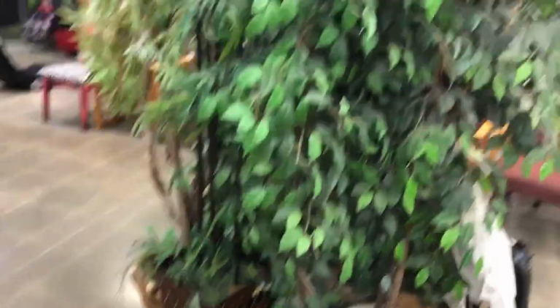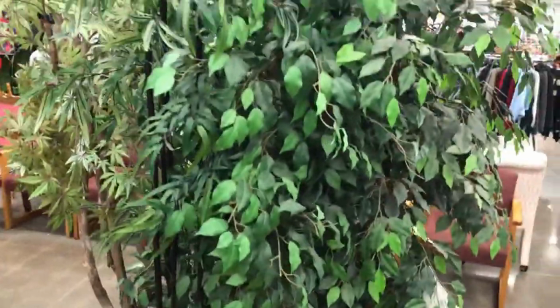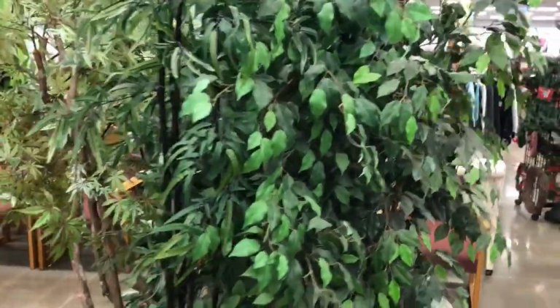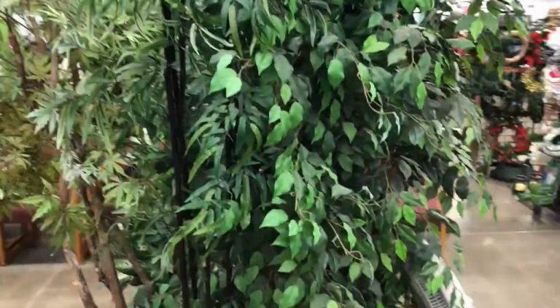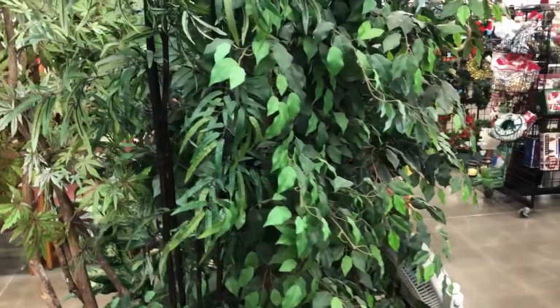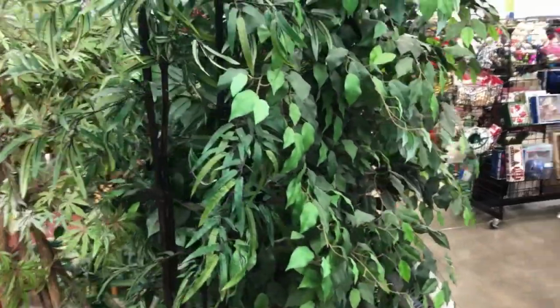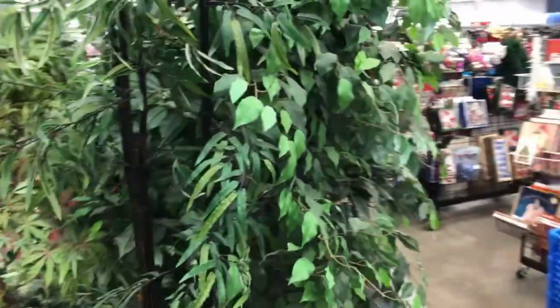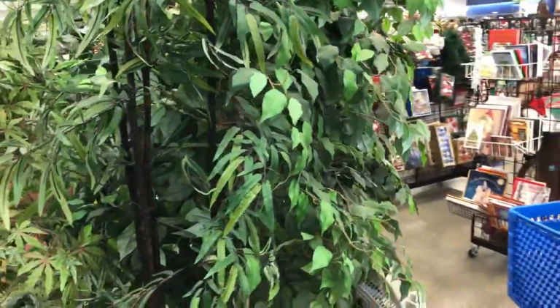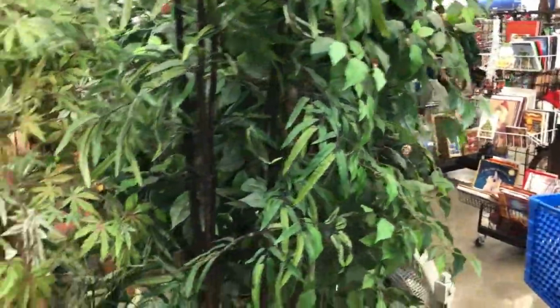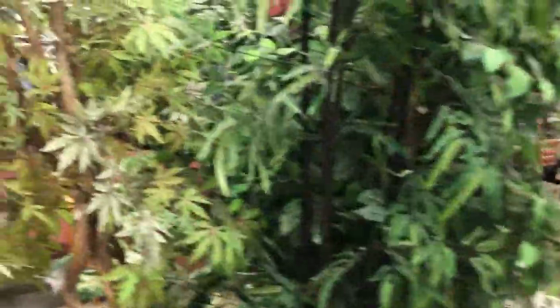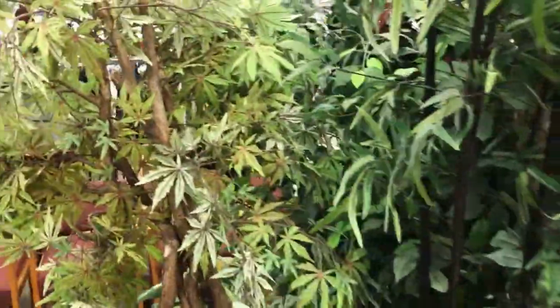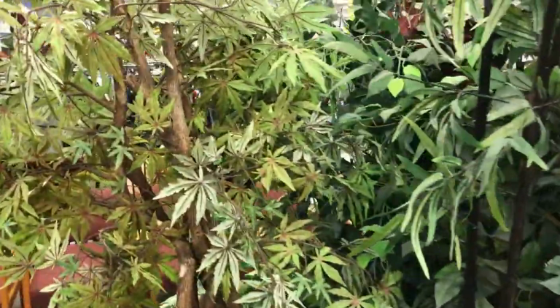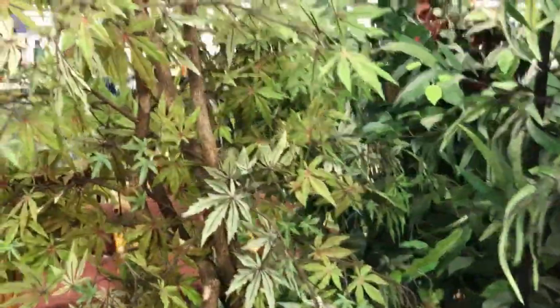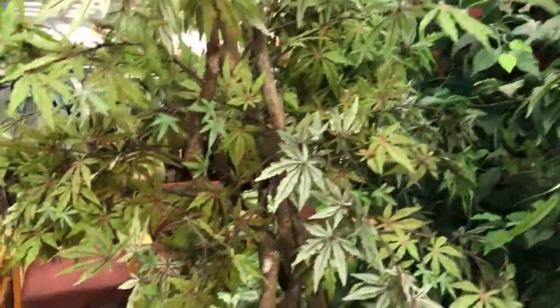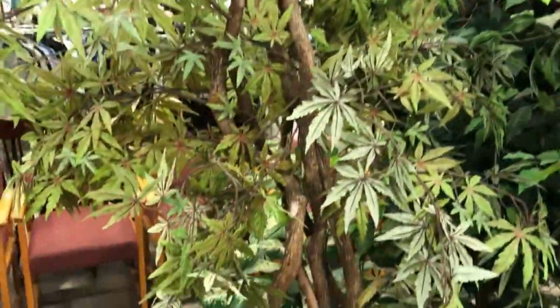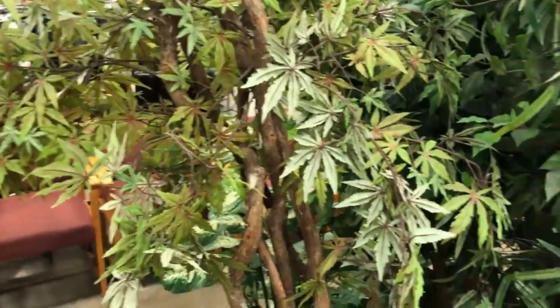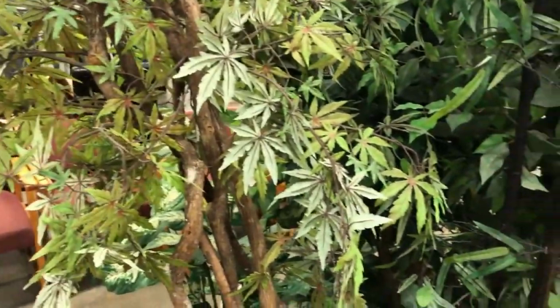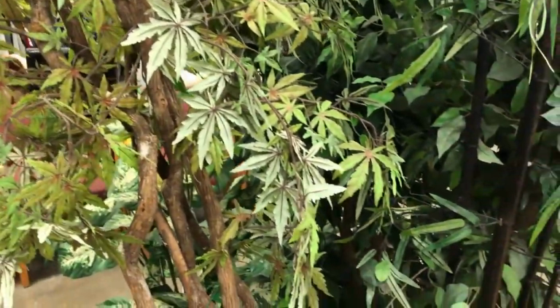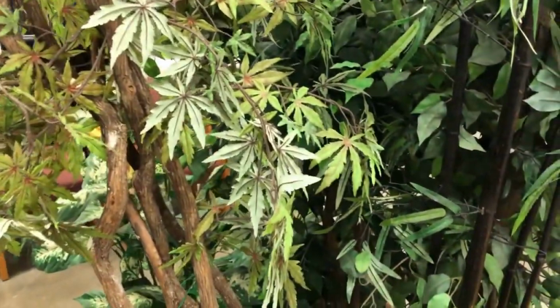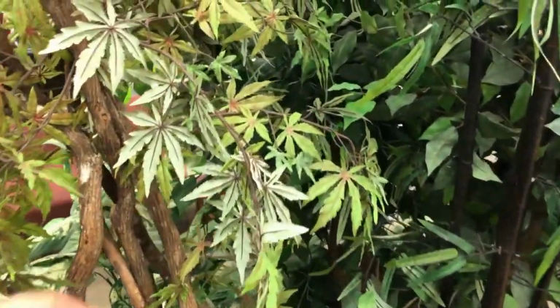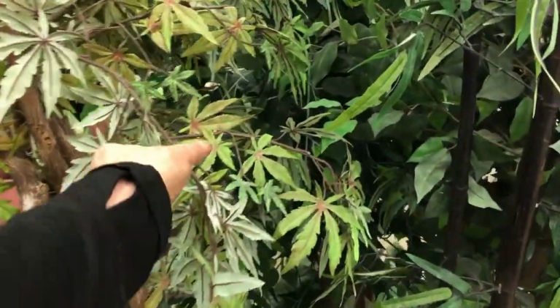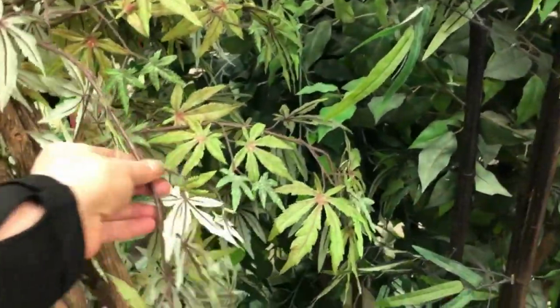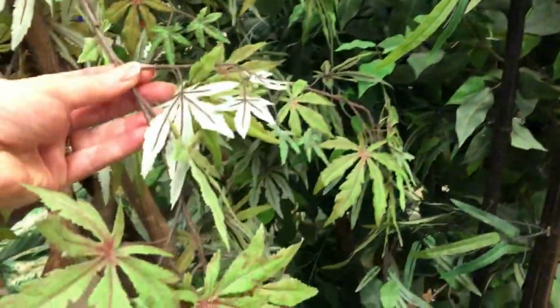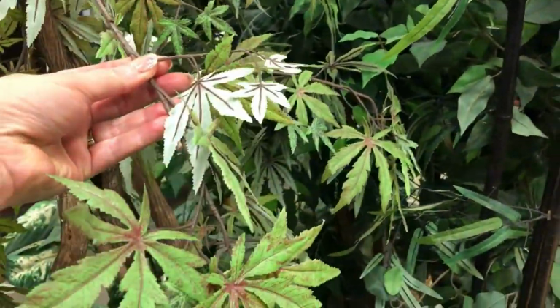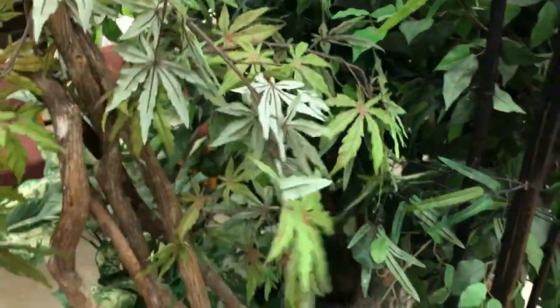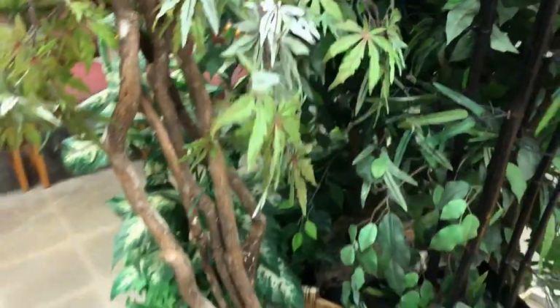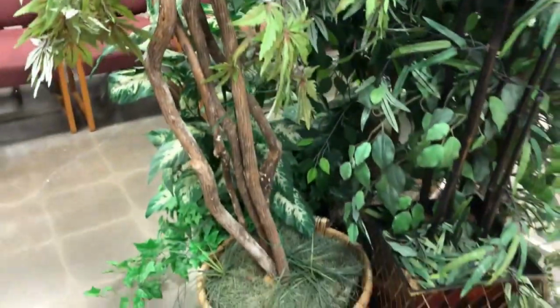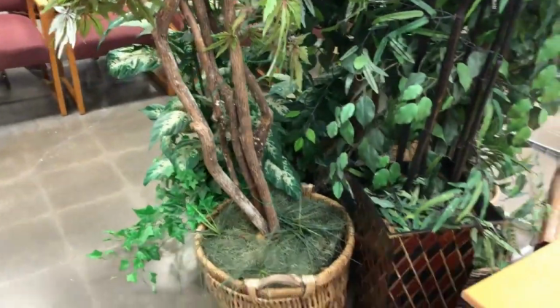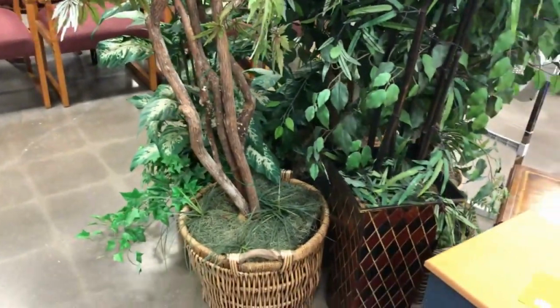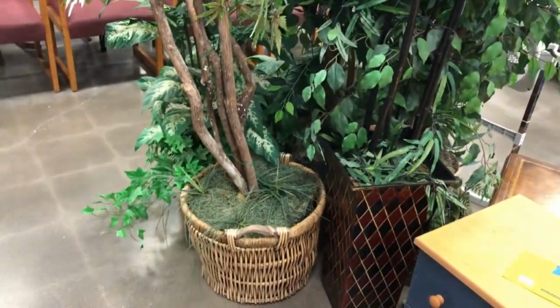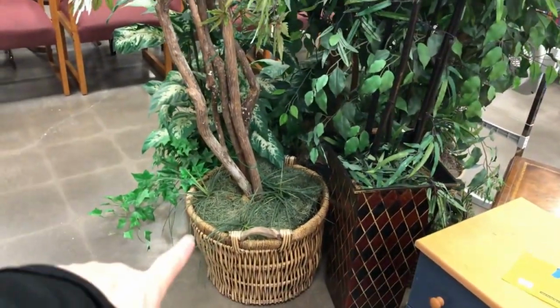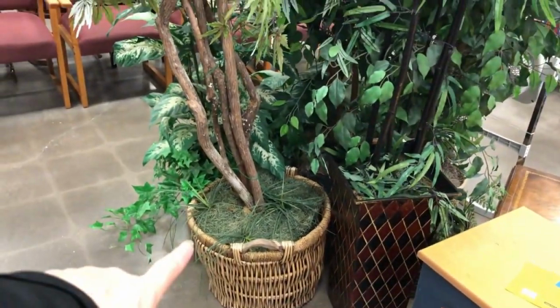Some big trees — I bought one years and years ago at the thrift store. Well, we are in Colorado, right? I love that big basket though.